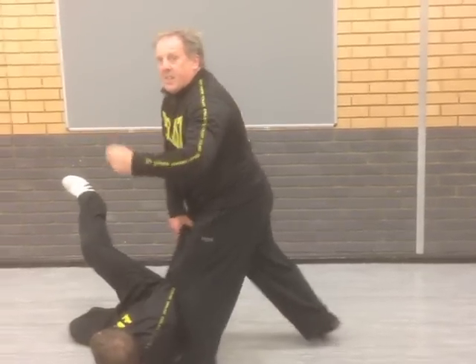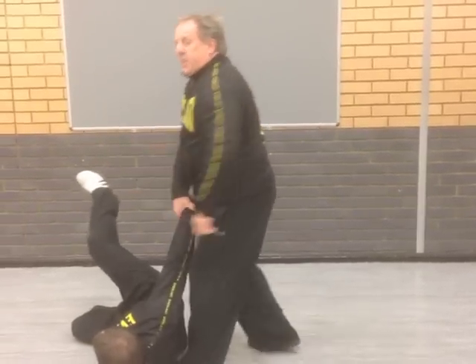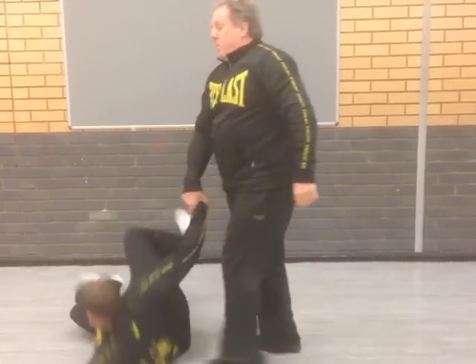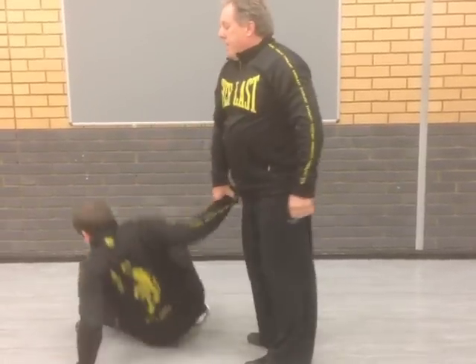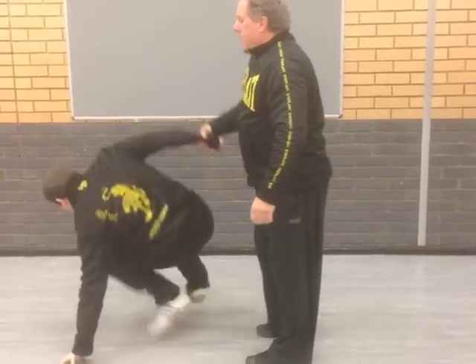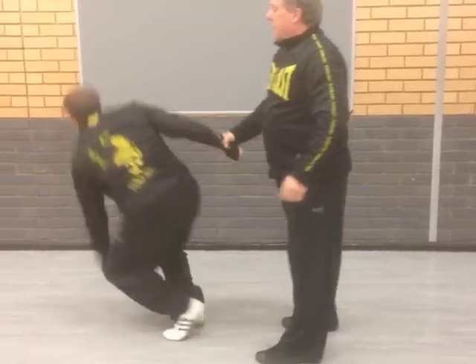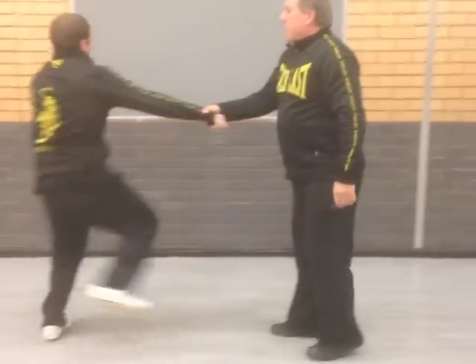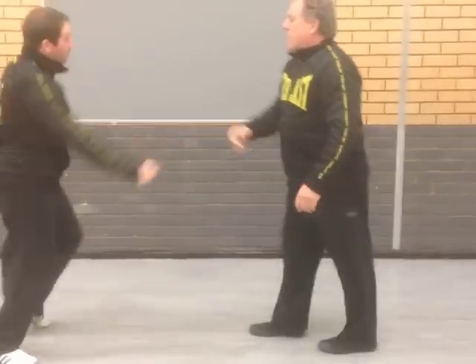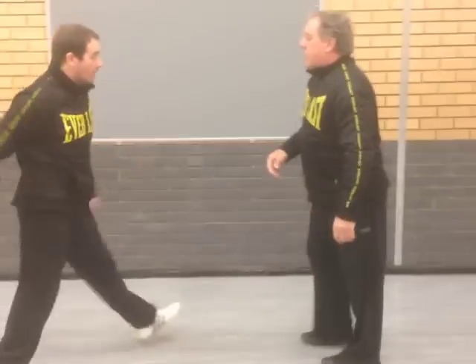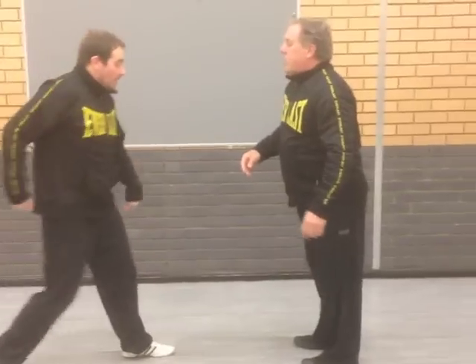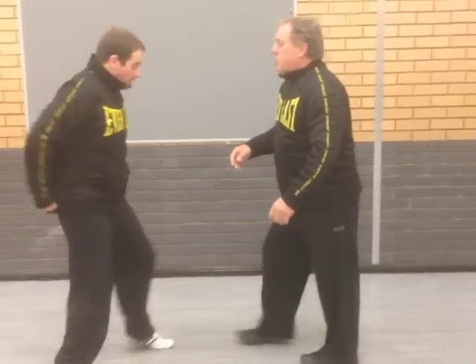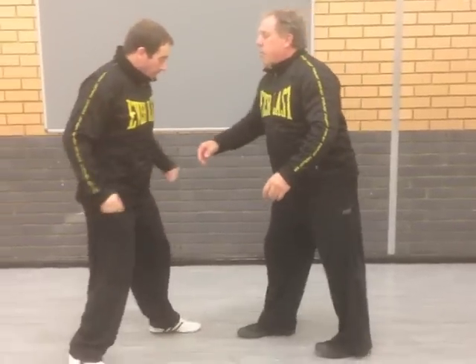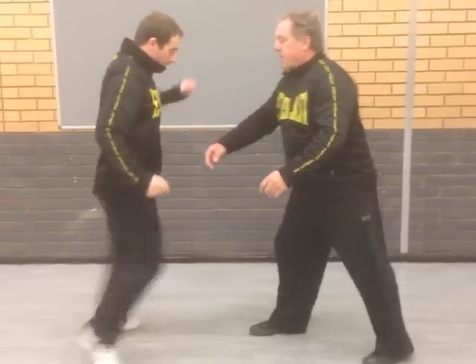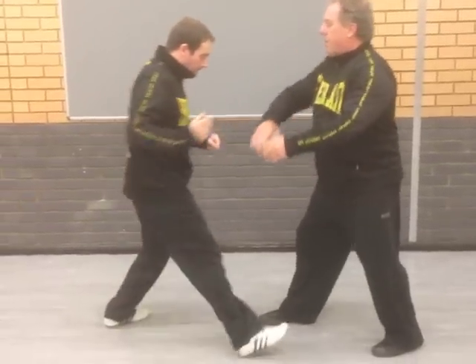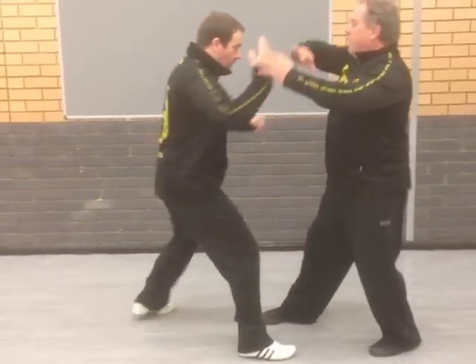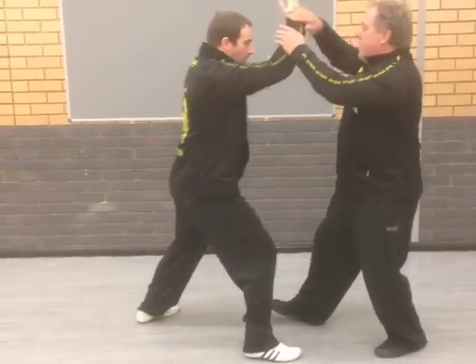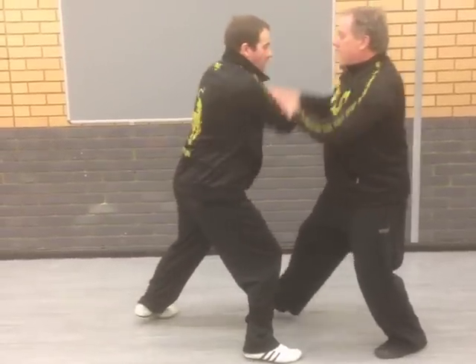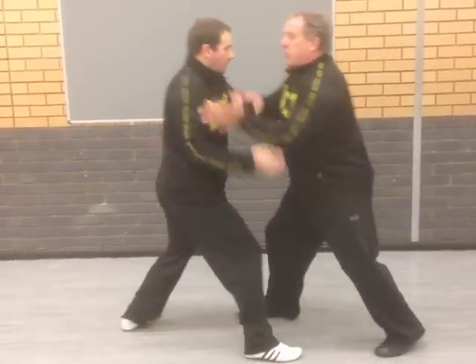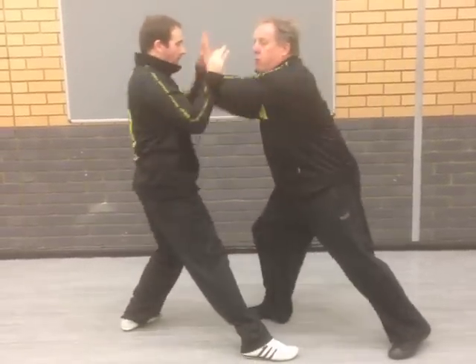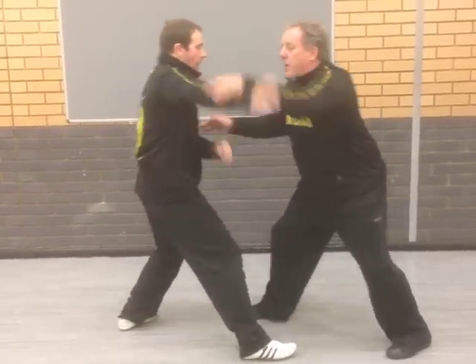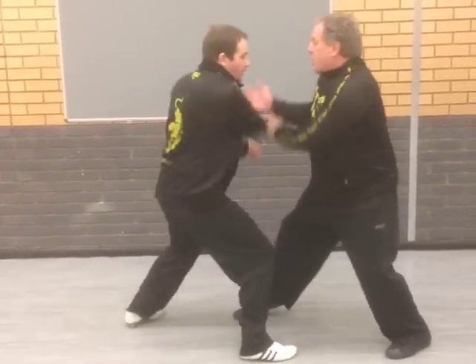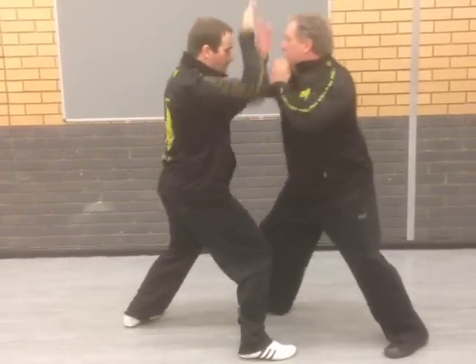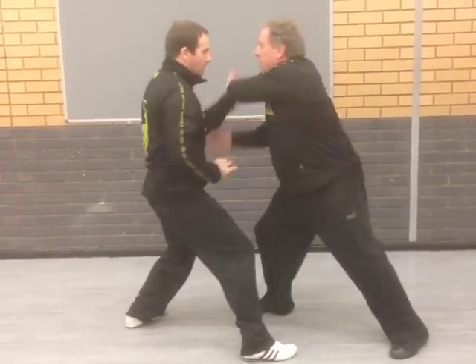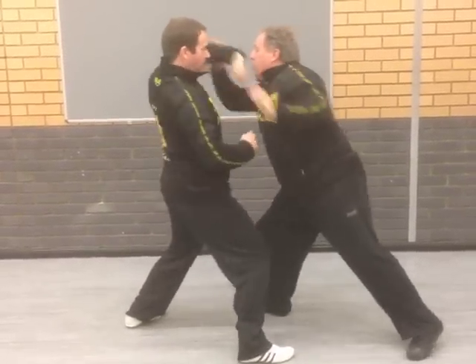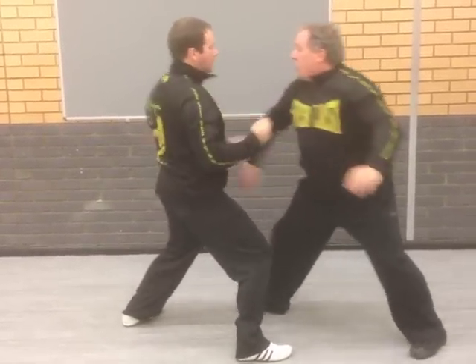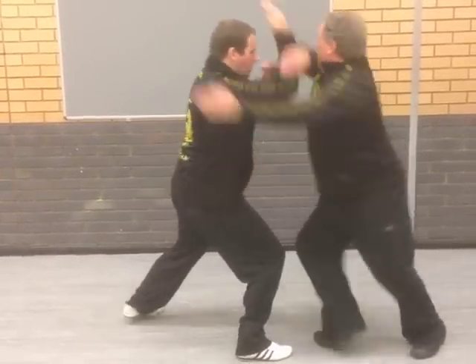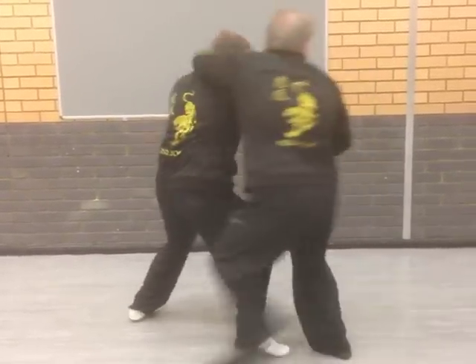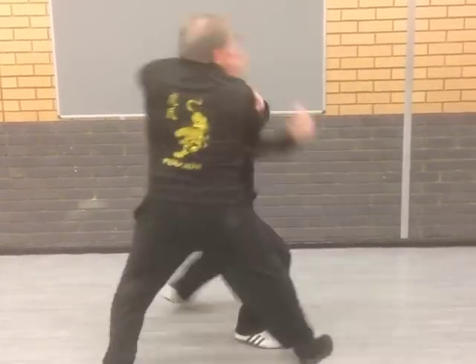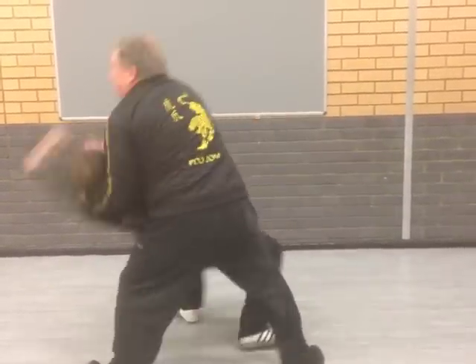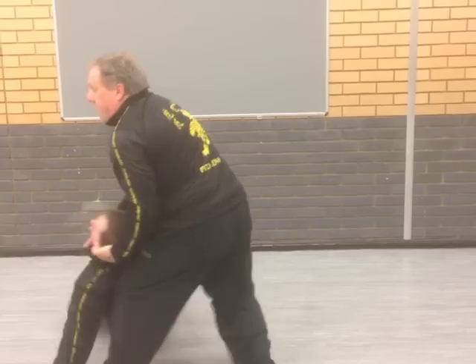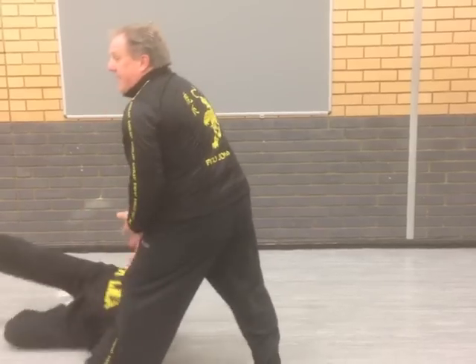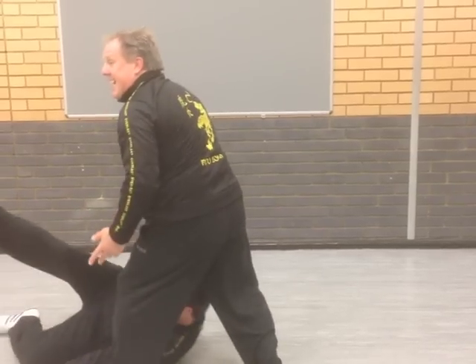I can come back together. That starts giving you the entry point. So with the footwork, you can come round, you can also step, boom, and take.